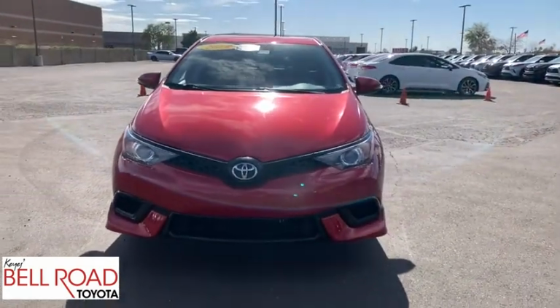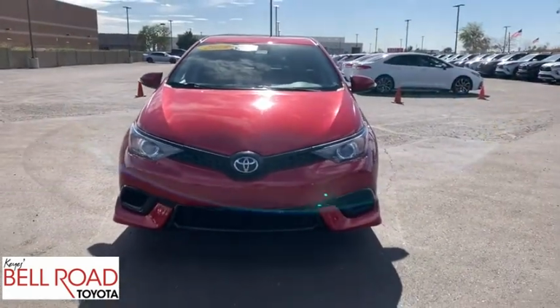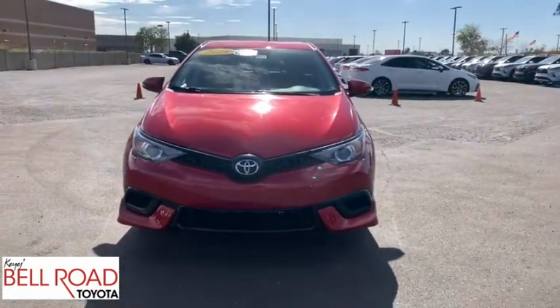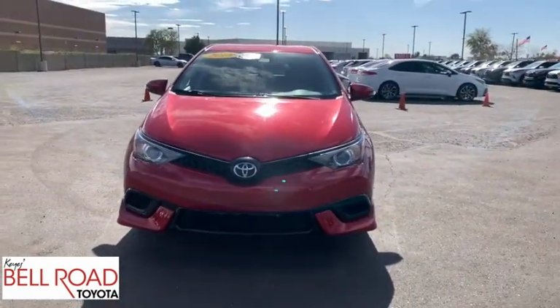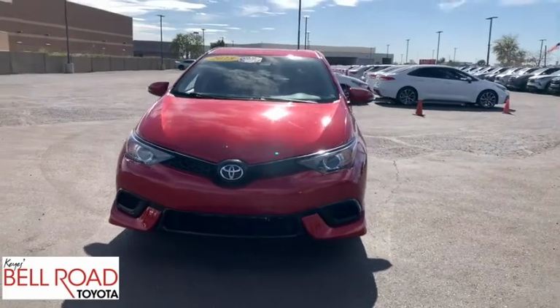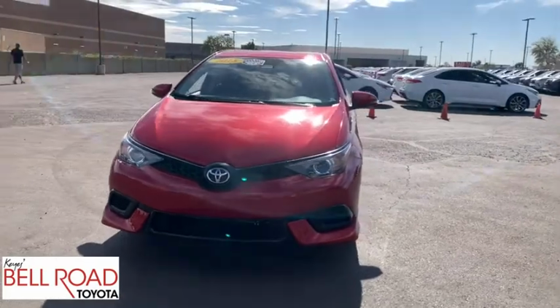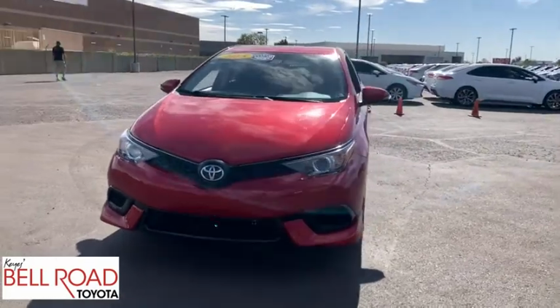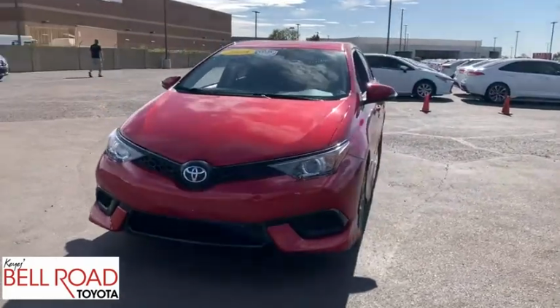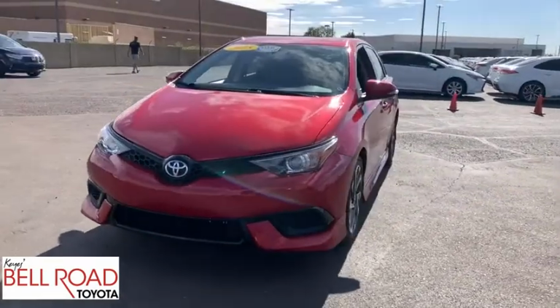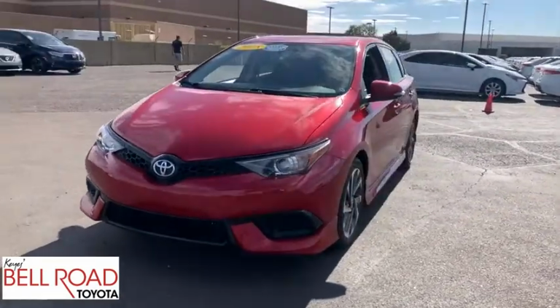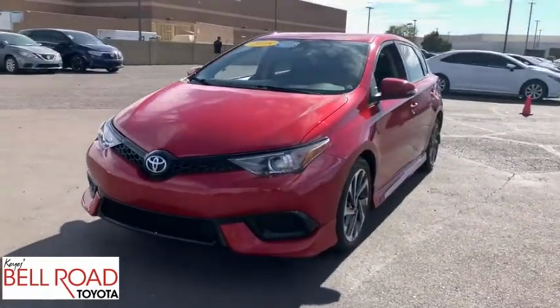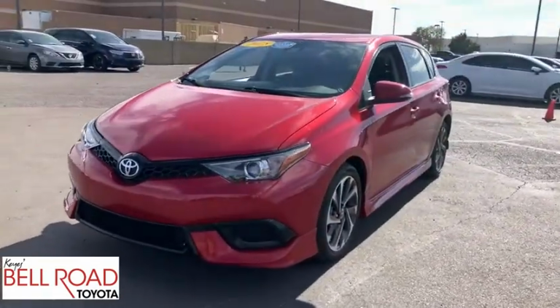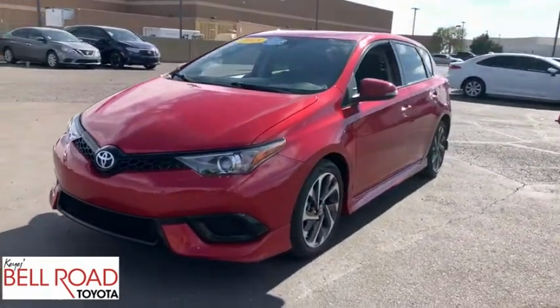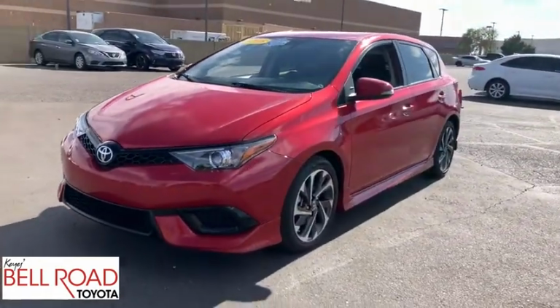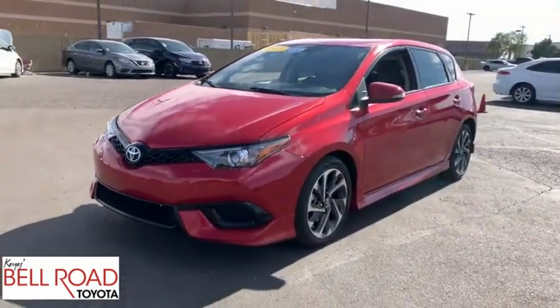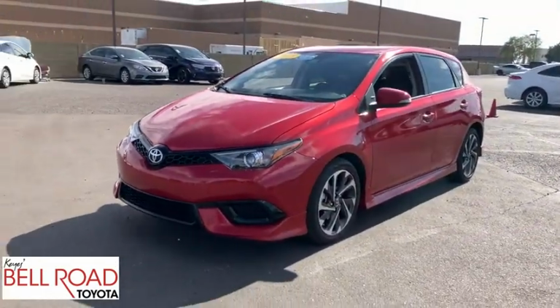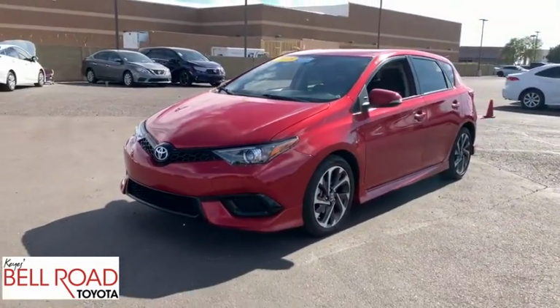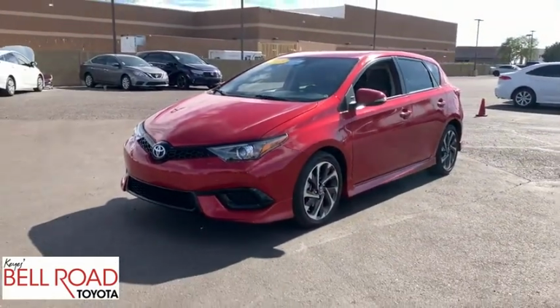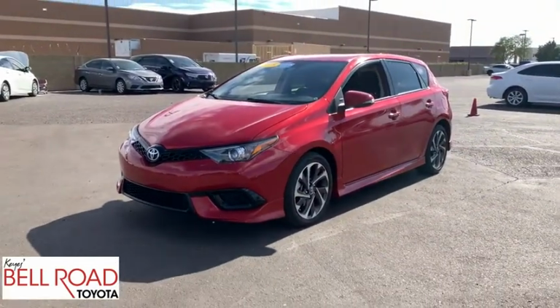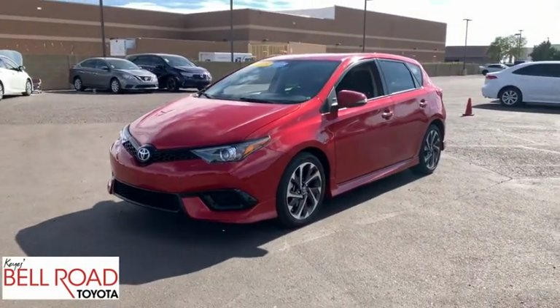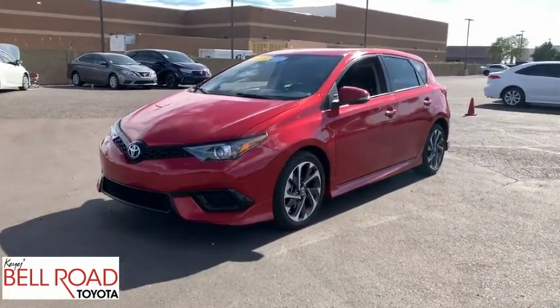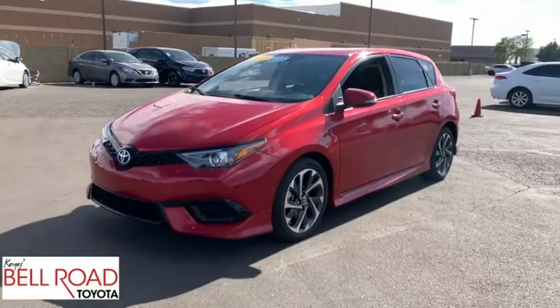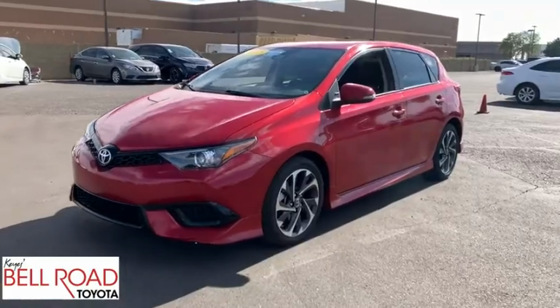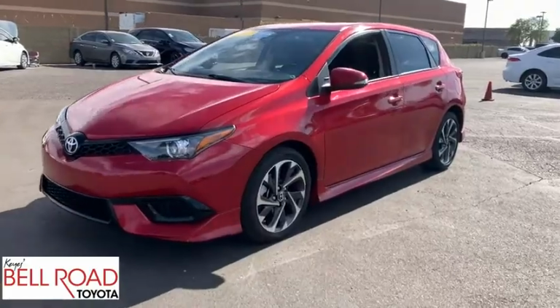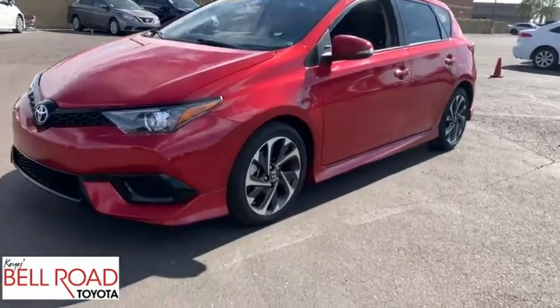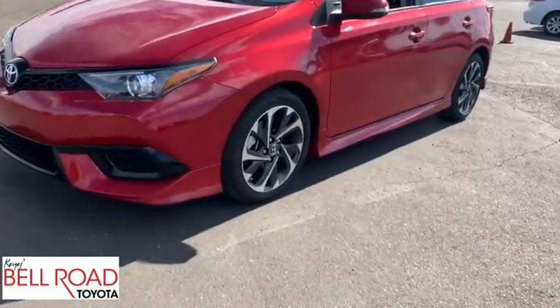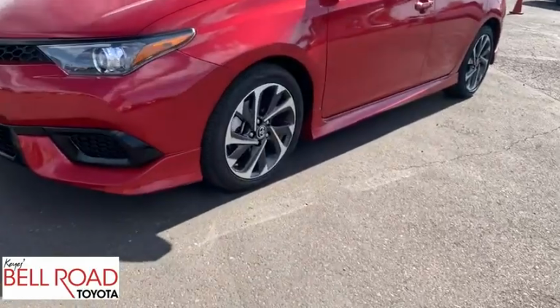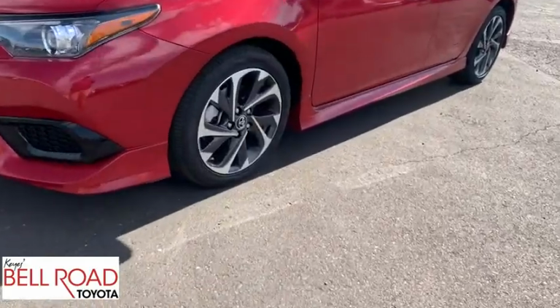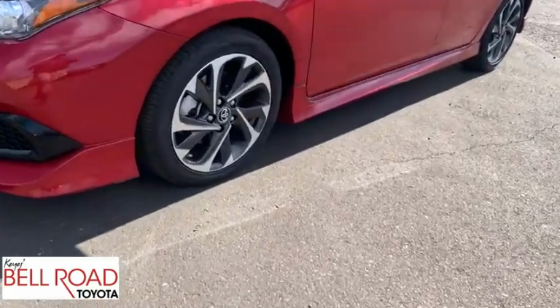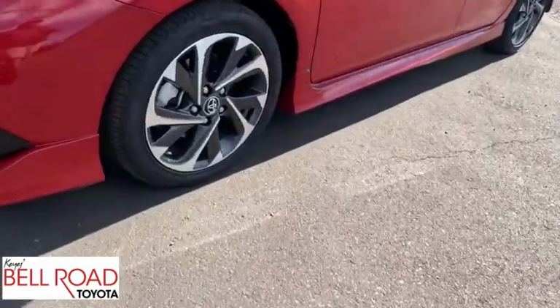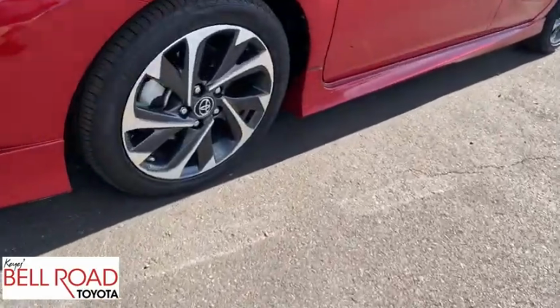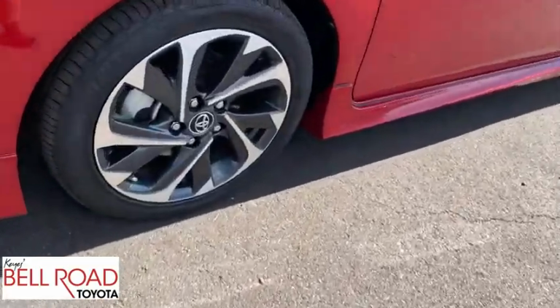Additional features include front-wheel drive, adjustable steering wheel, alloy wheels, power steering, four-wheel disc brakes, aluminum wheels, cruise control, and floor mats.